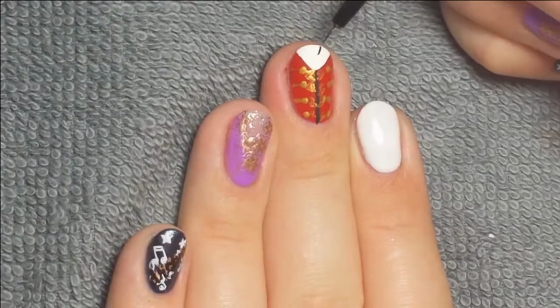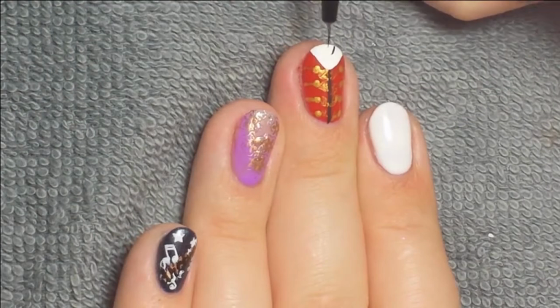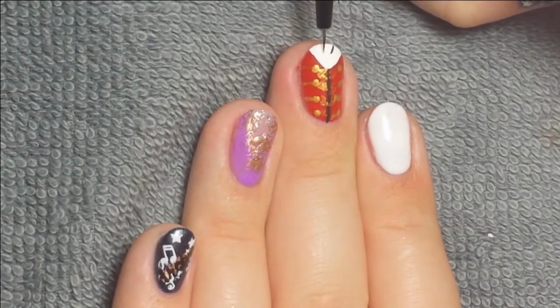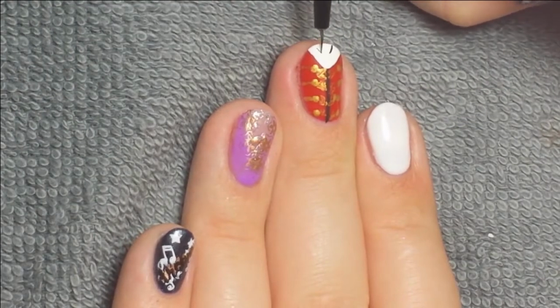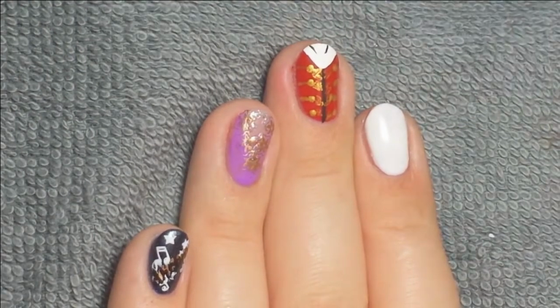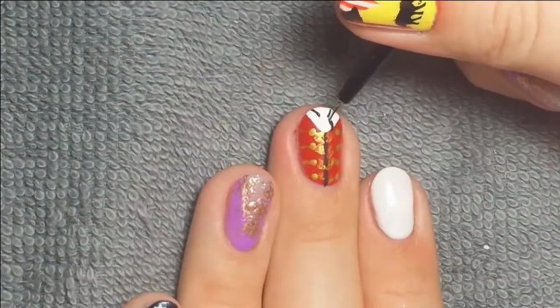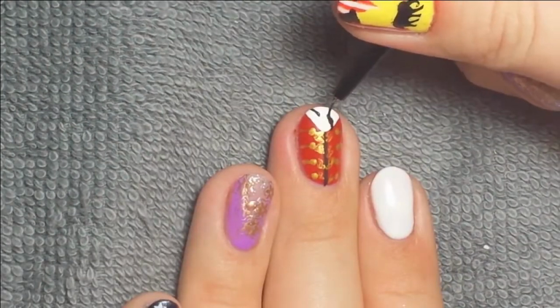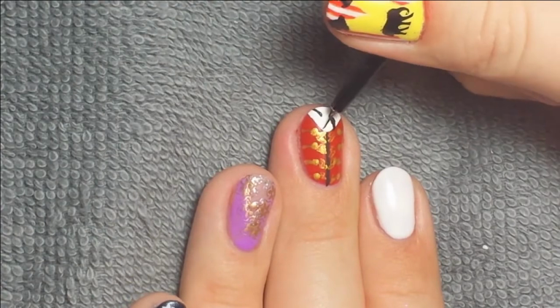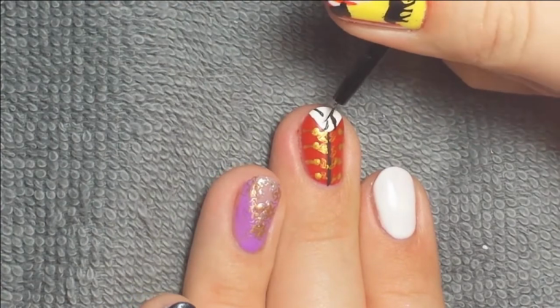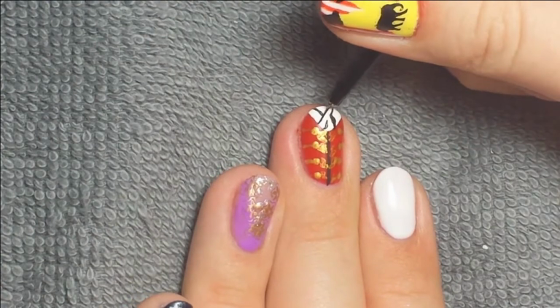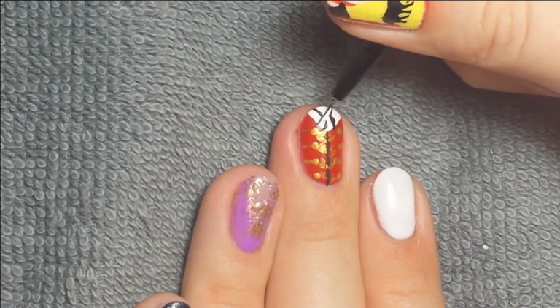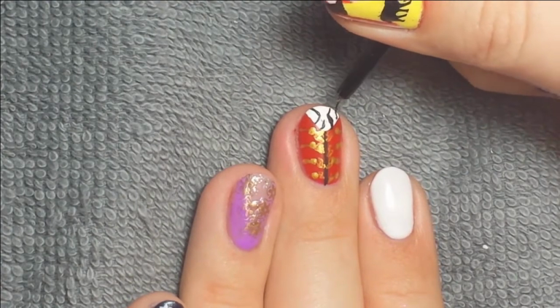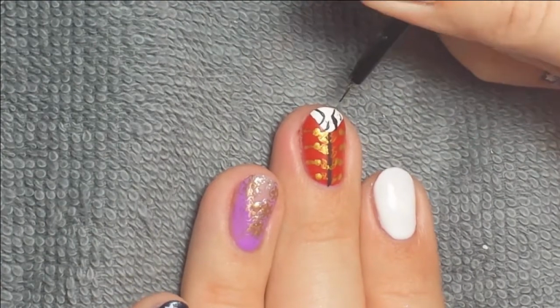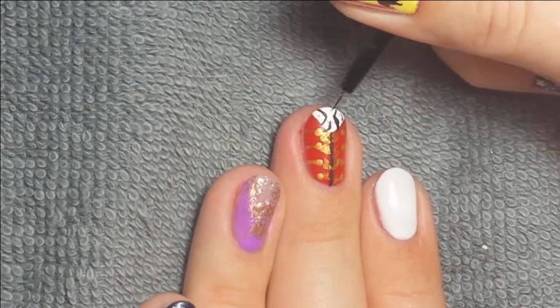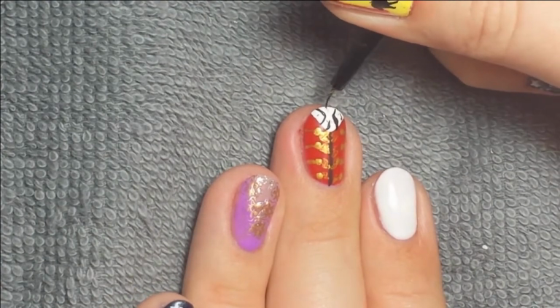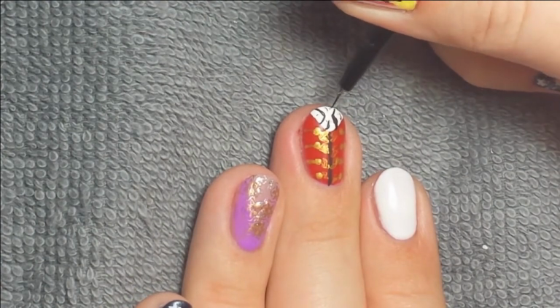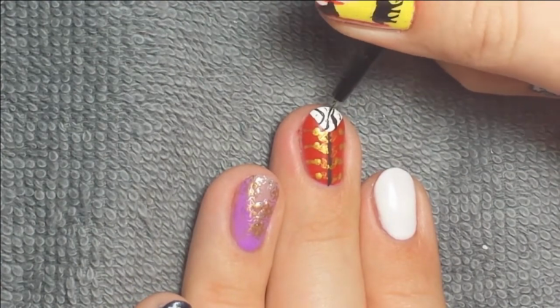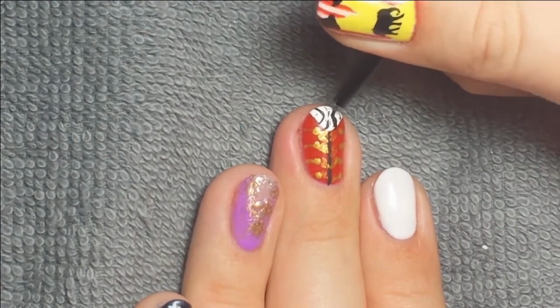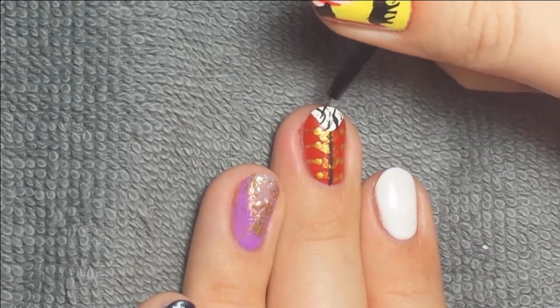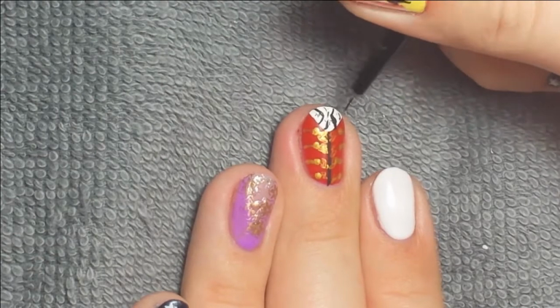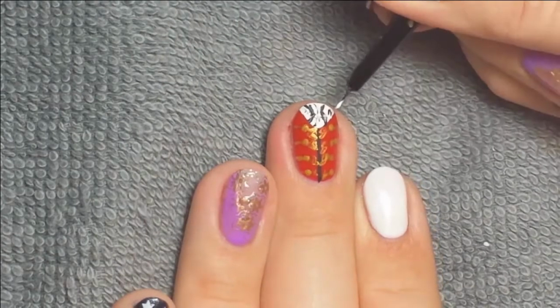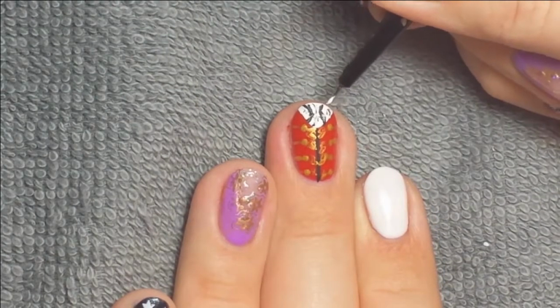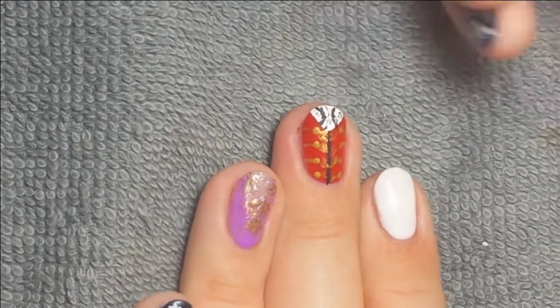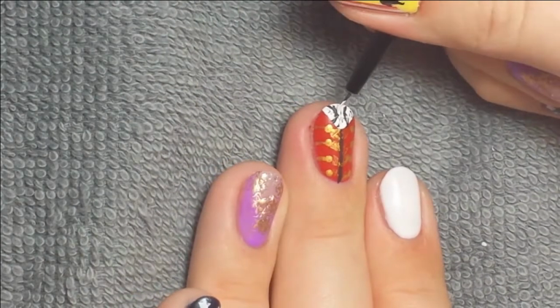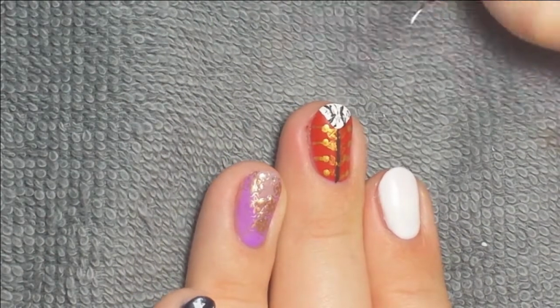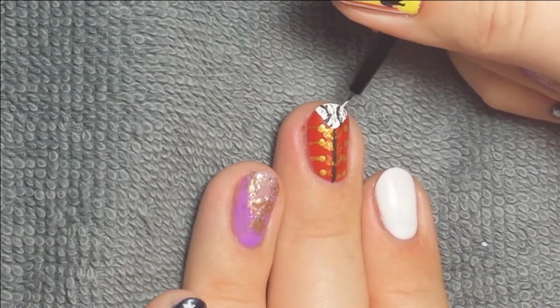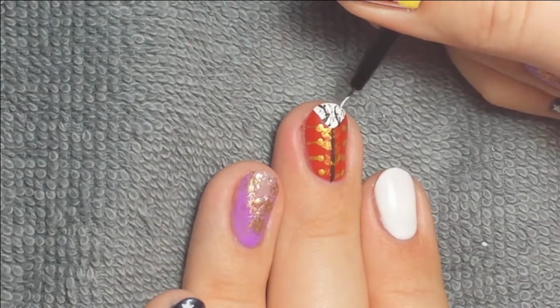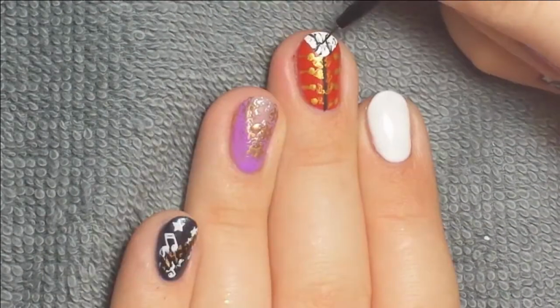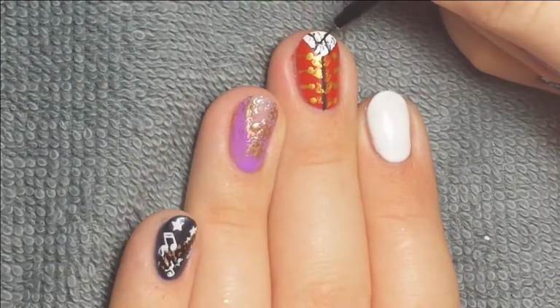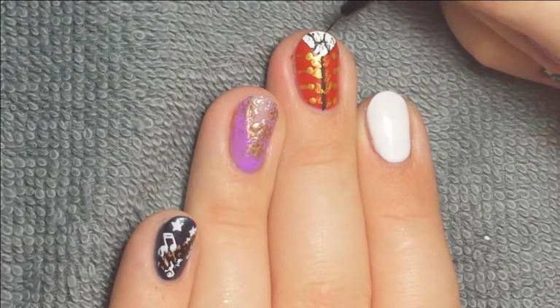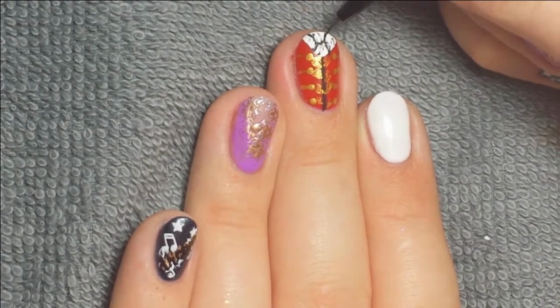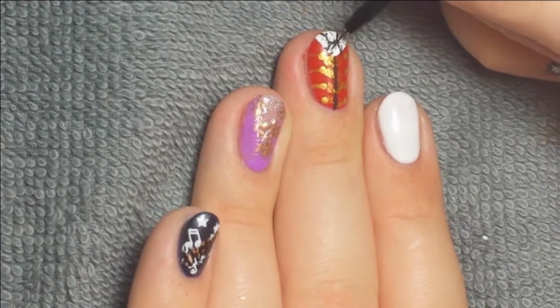Then I took some black to outline the little necktie, and went back in with some white to add texture and make the lines not so harsh. Just keep going back in with the black and the white until you're happy with how the color looks.